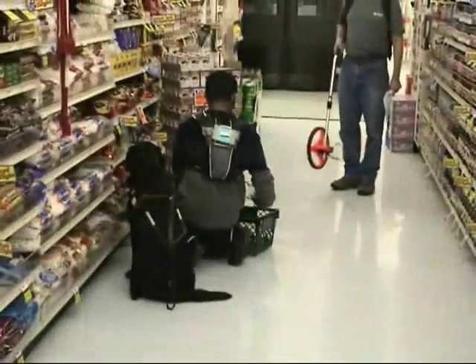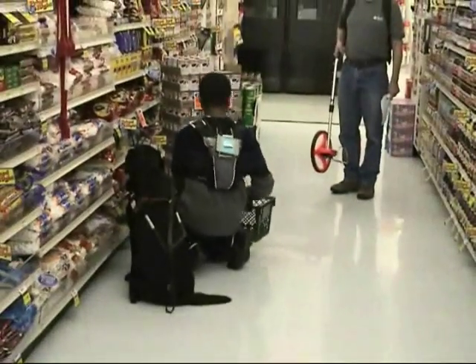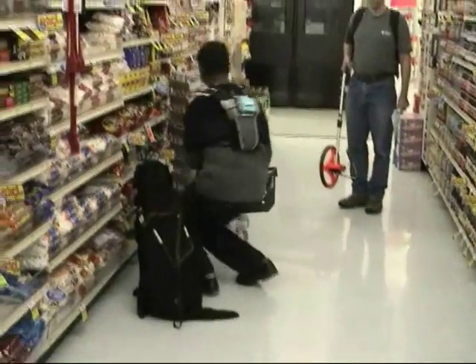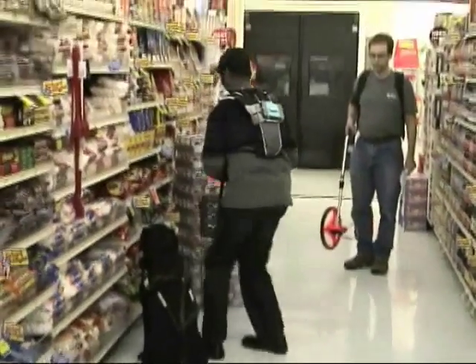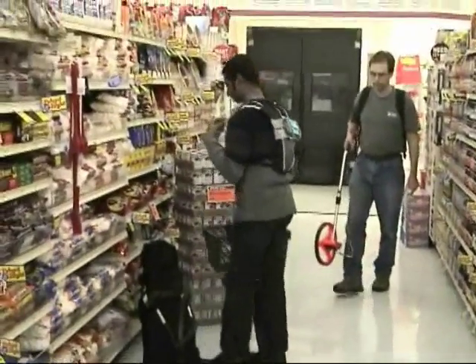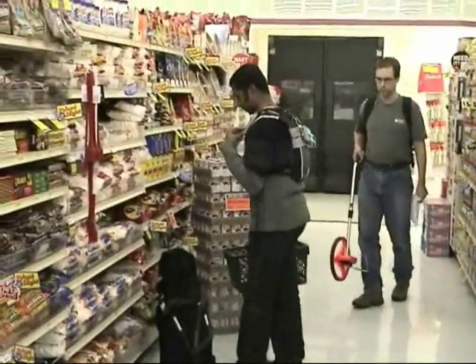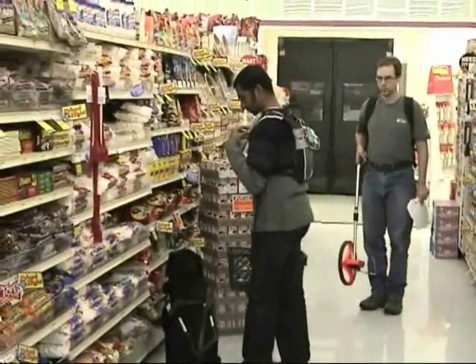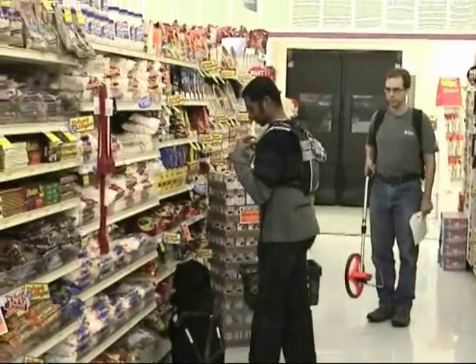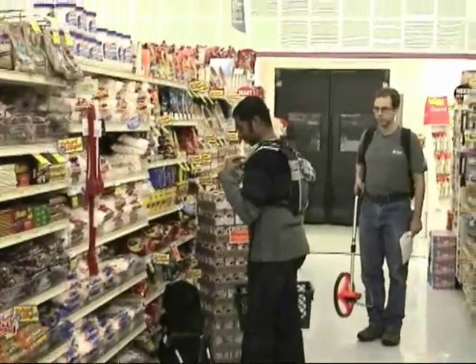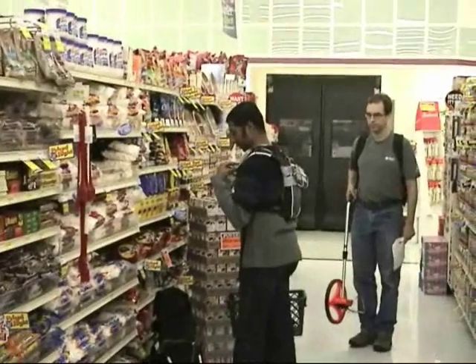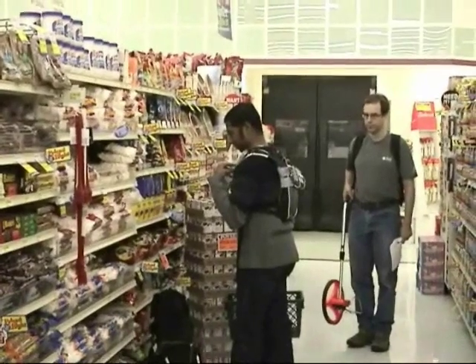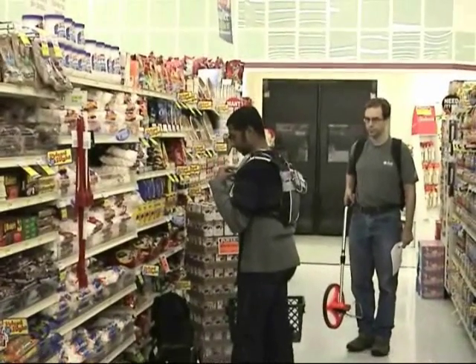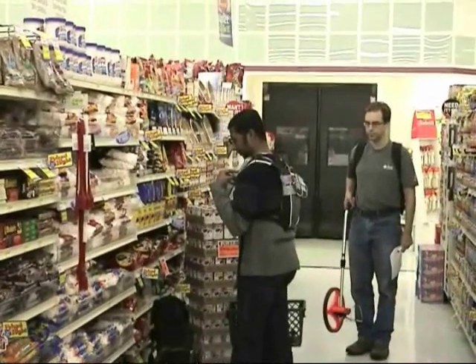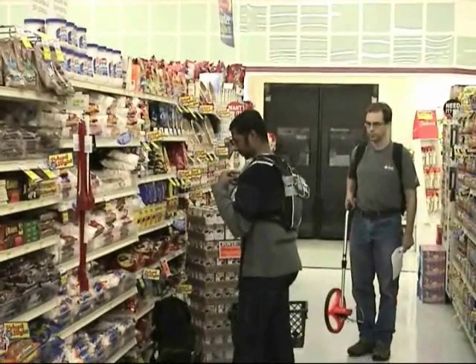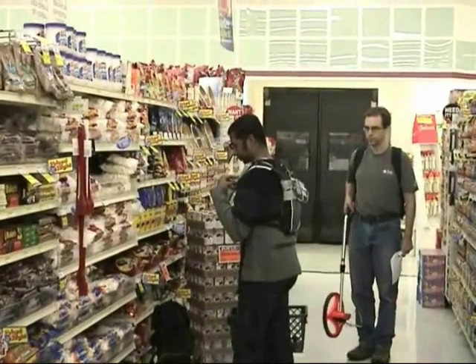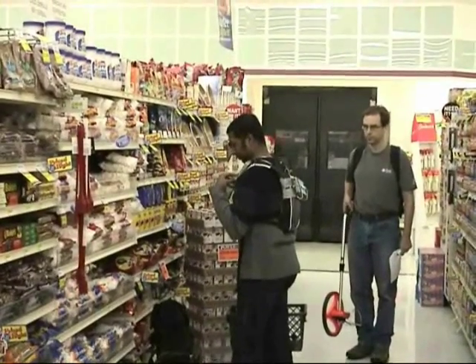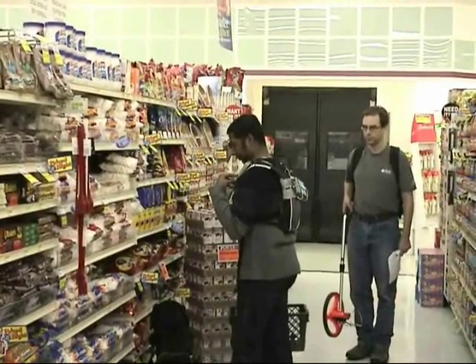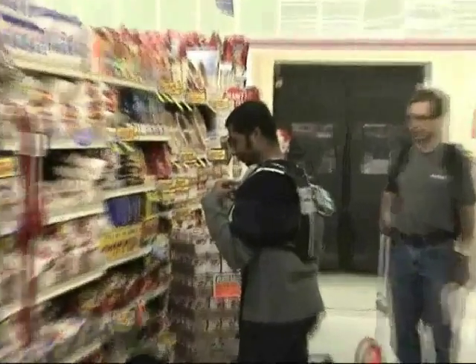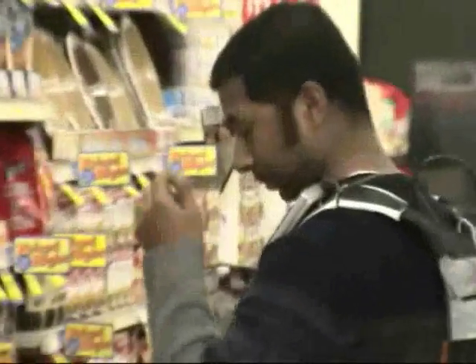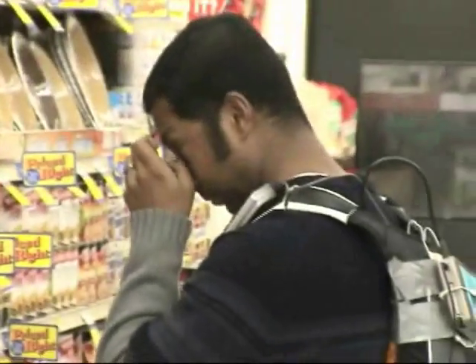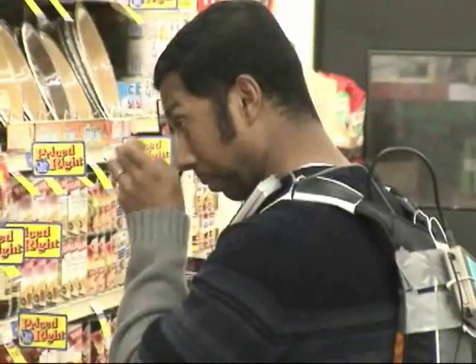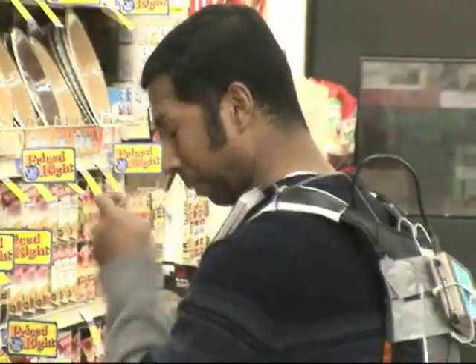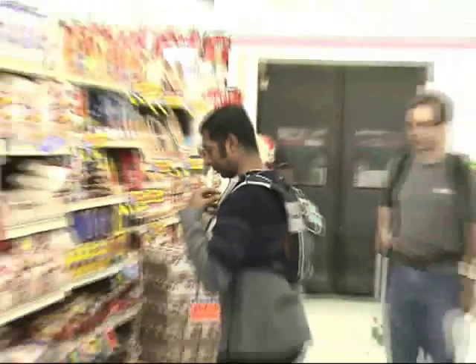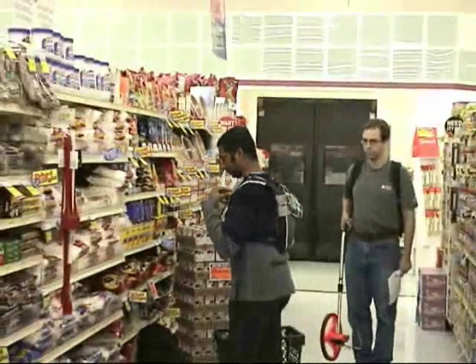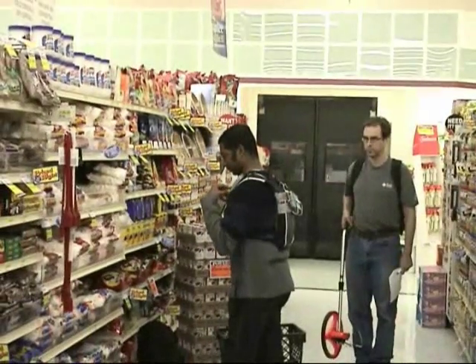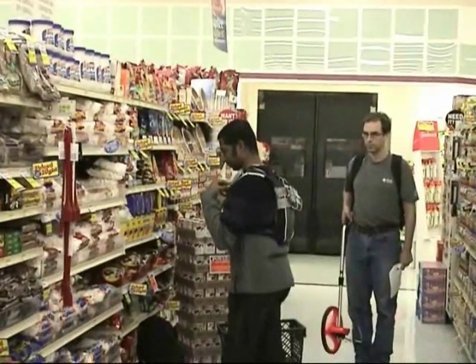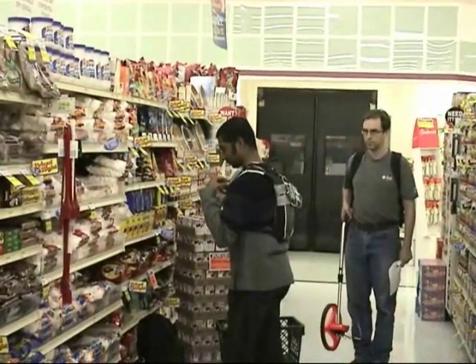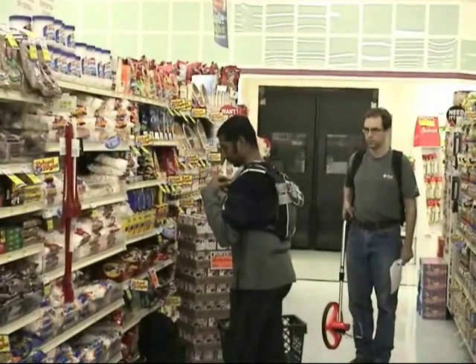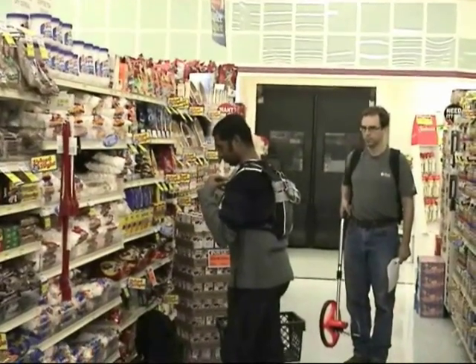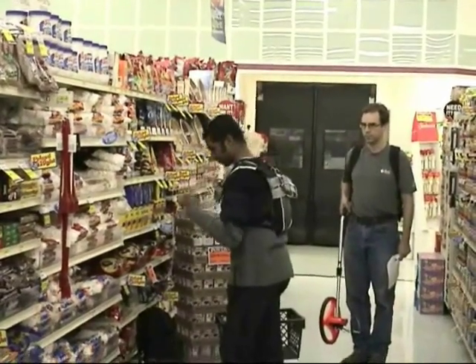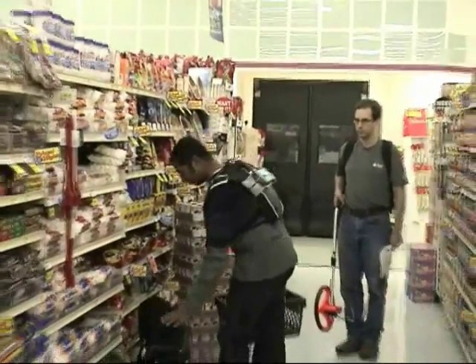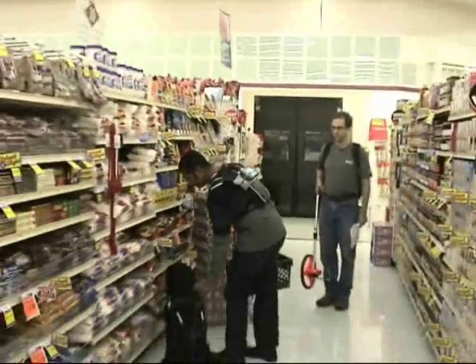You'll notice that John Nicholson is following Sachin with the Lufkin wheel, a distance-measuring device. We use this wheel to systematically estimate the distance walked by each participant in our experiments. When Sachin begins to walk again, John will put the wheel down and follow him.